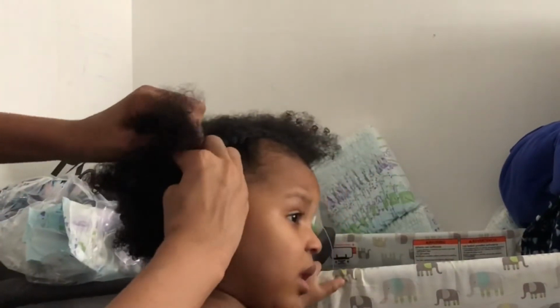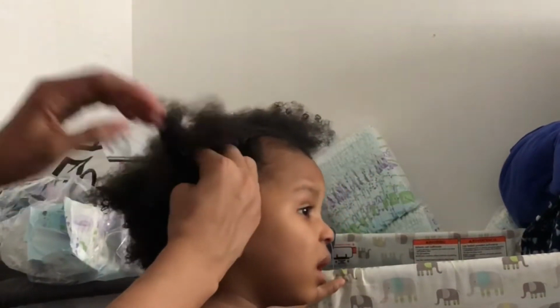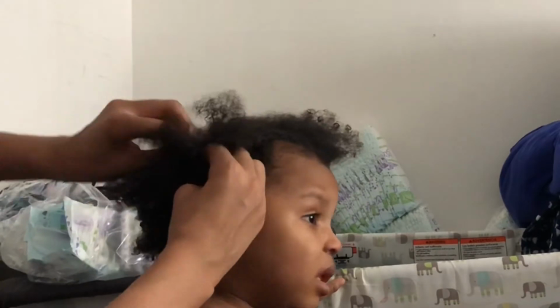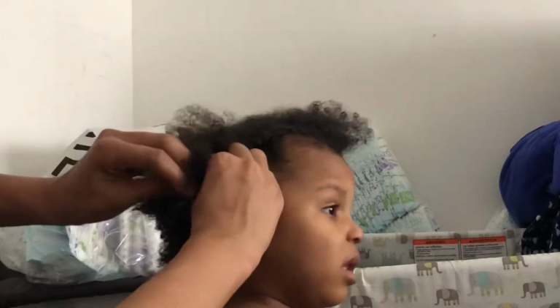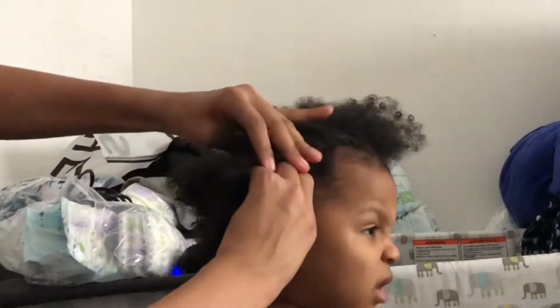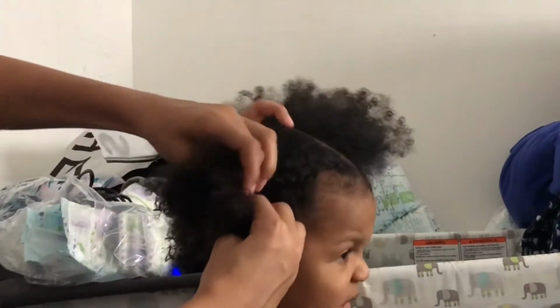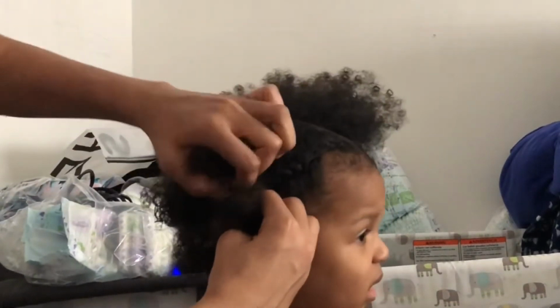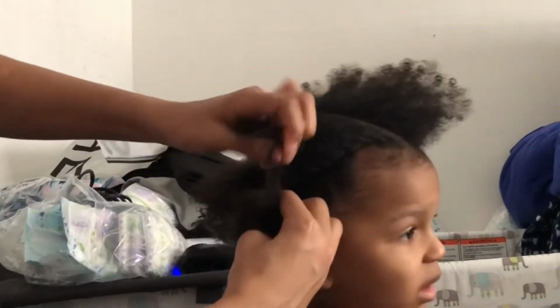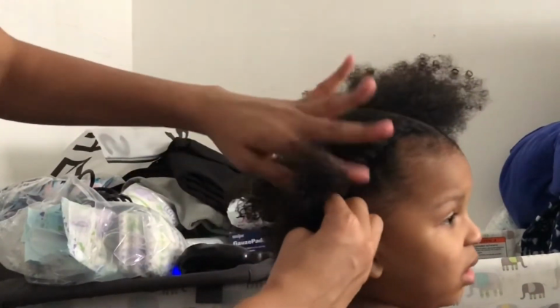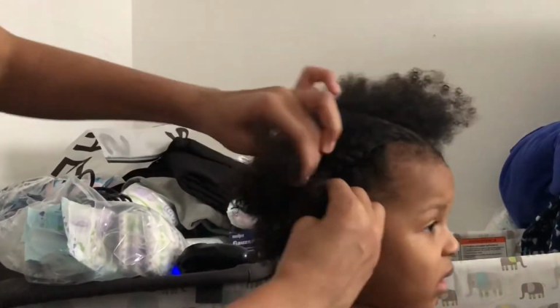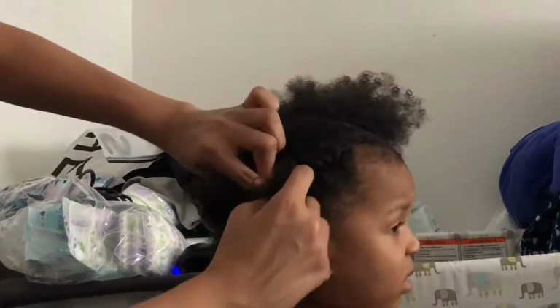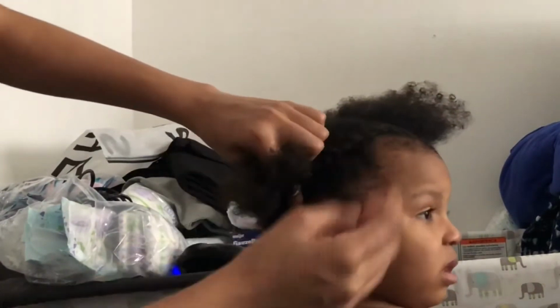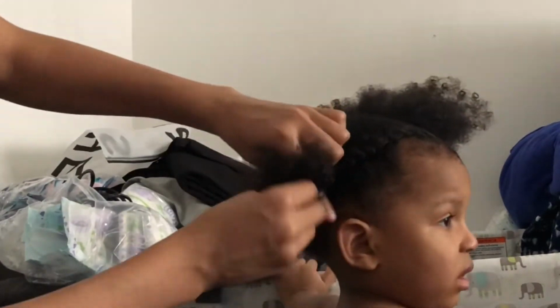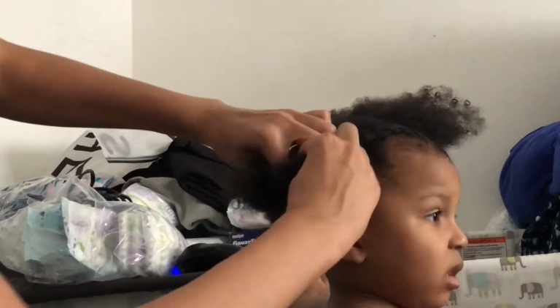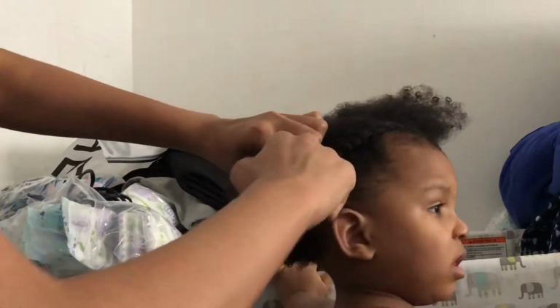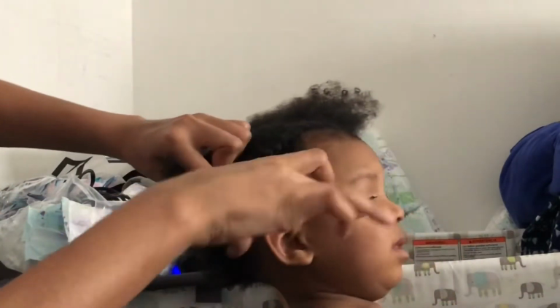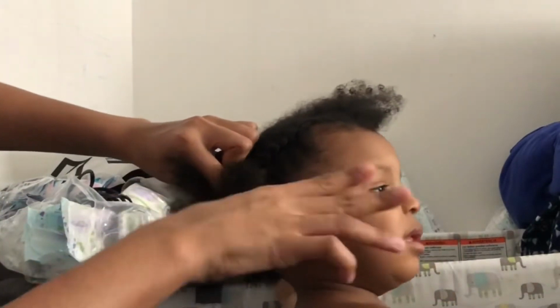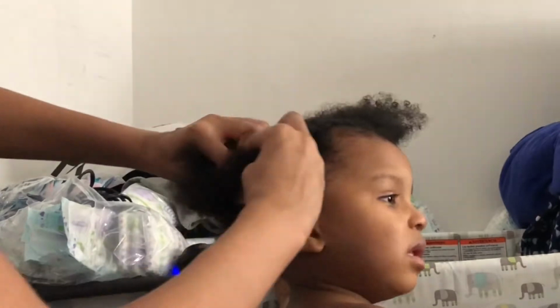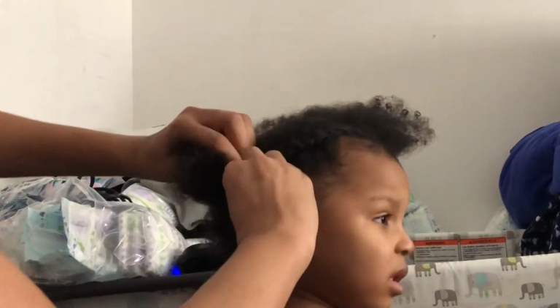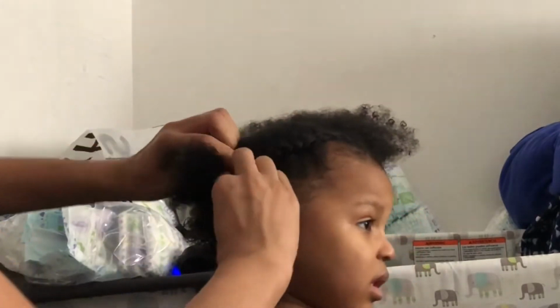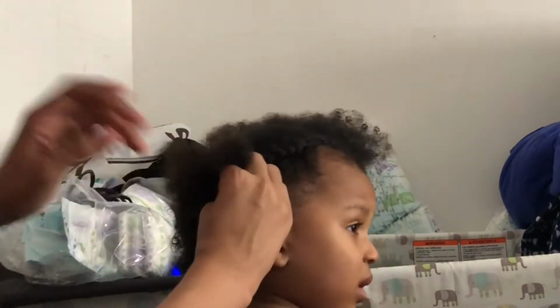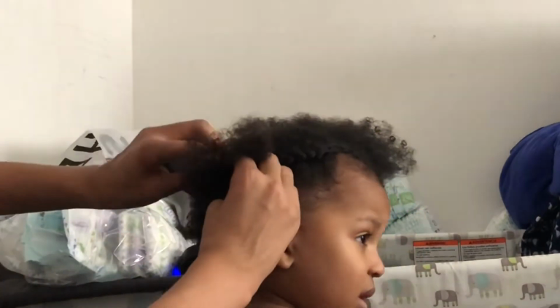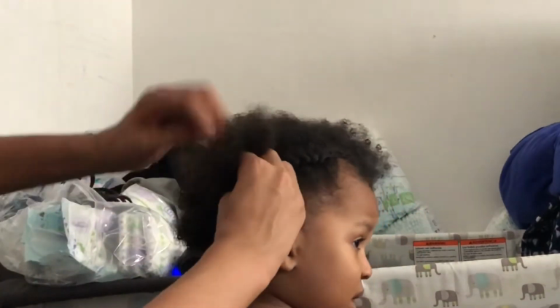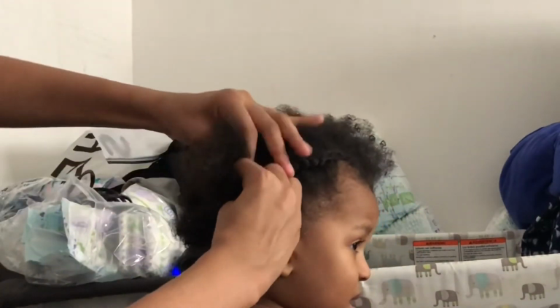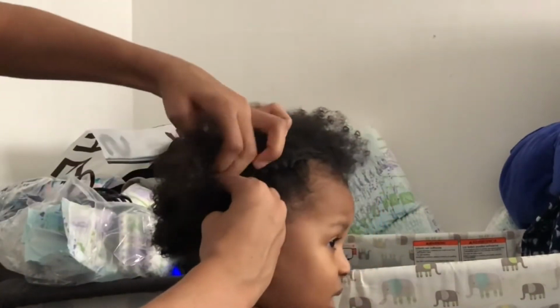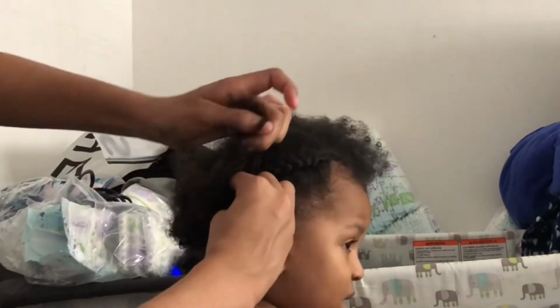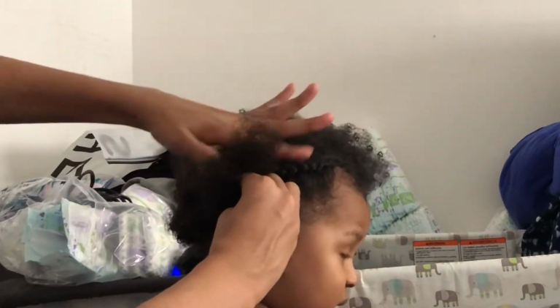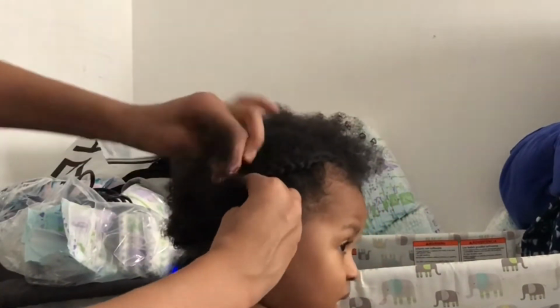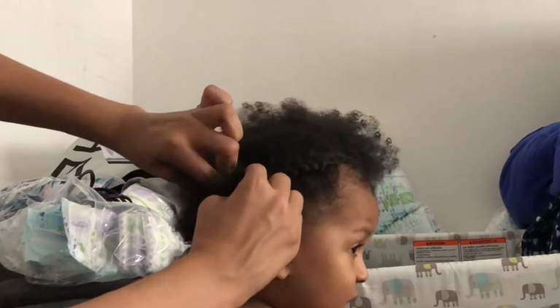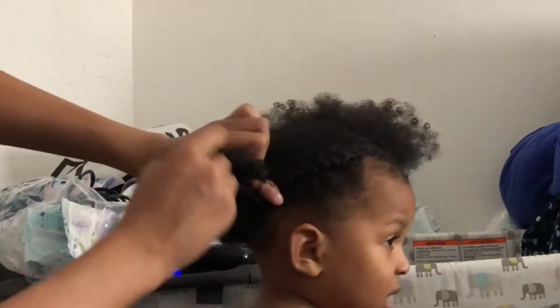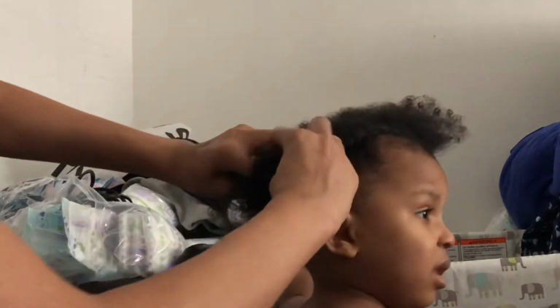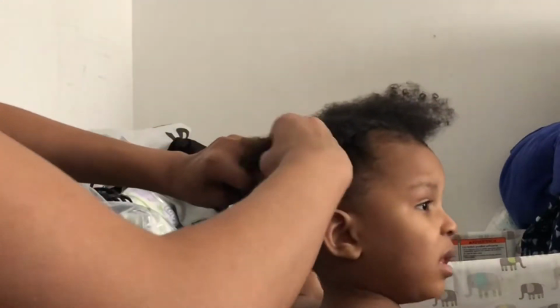When I braid his hair, I'm not heavy-handed — I make sure I'm nice and gentle so I don't pull any edges or anything.